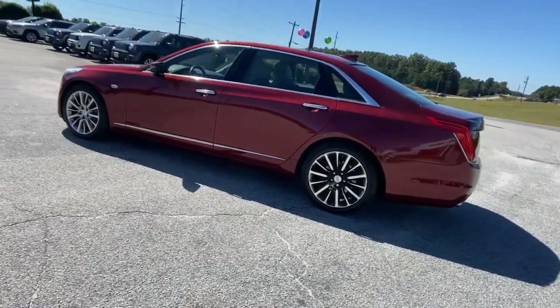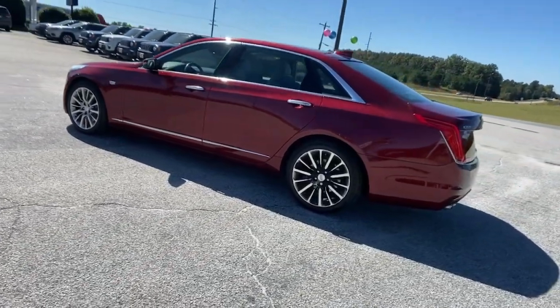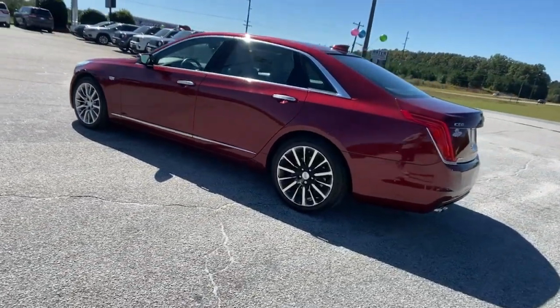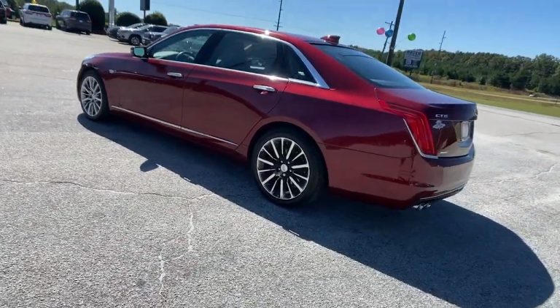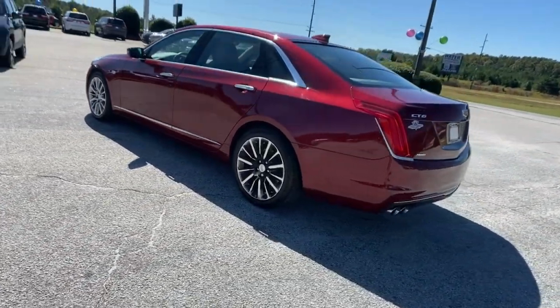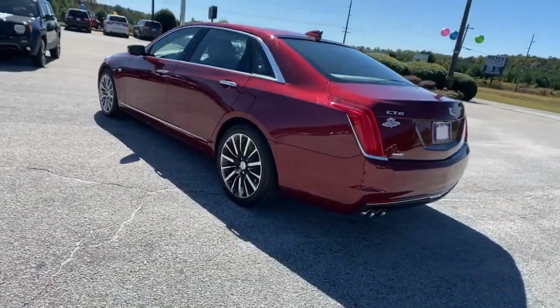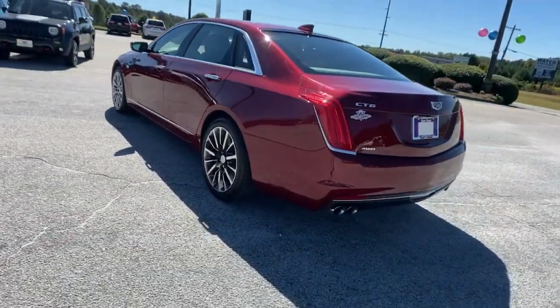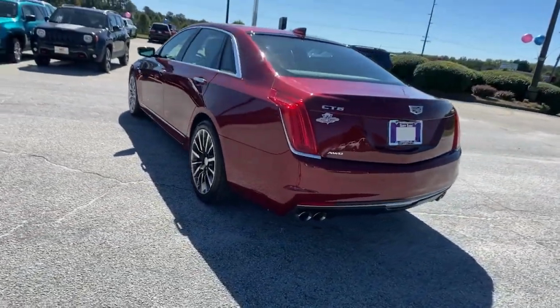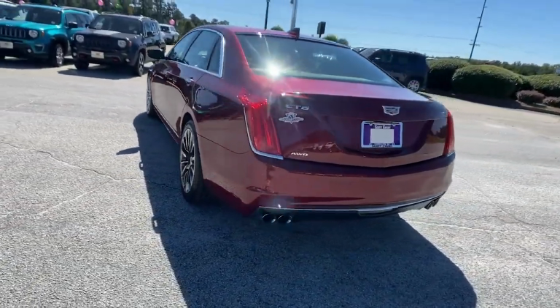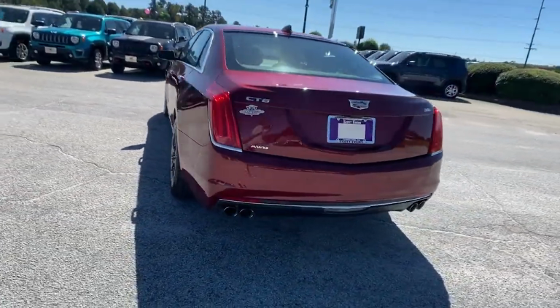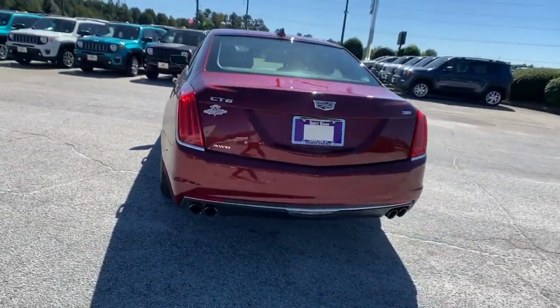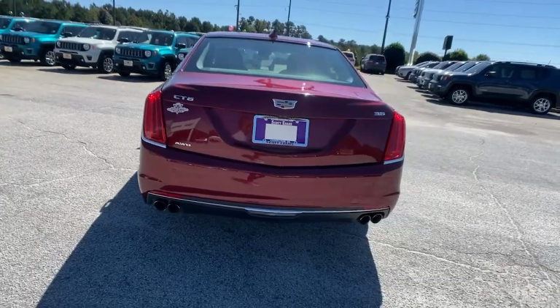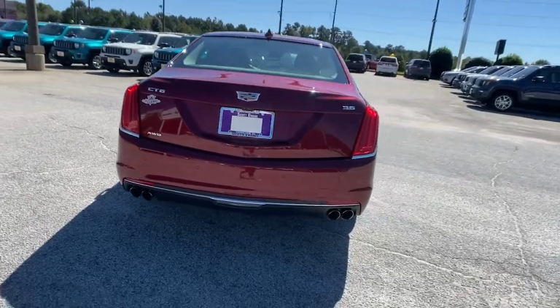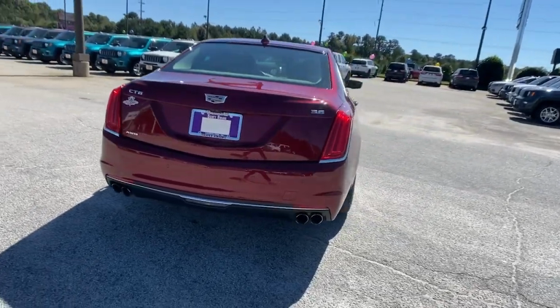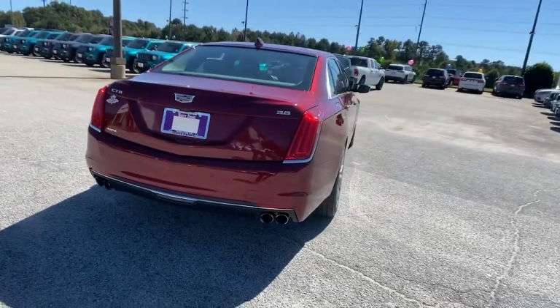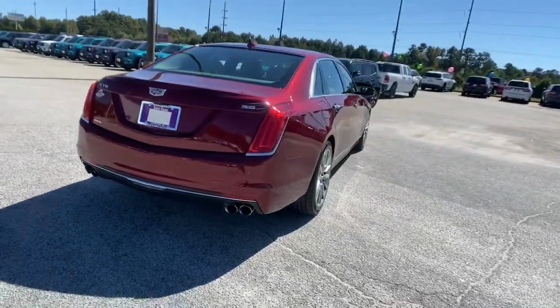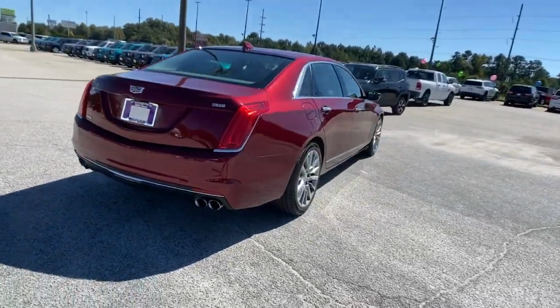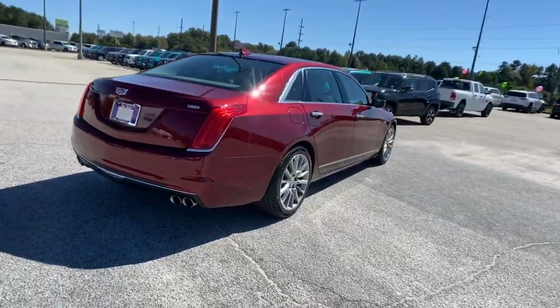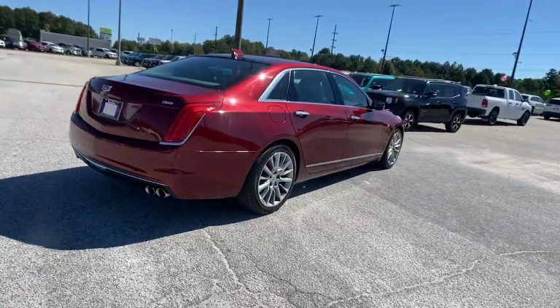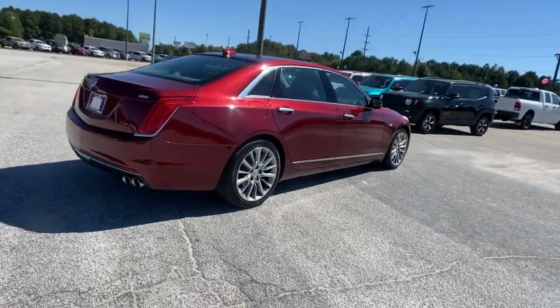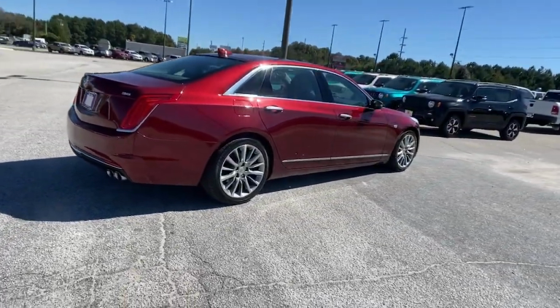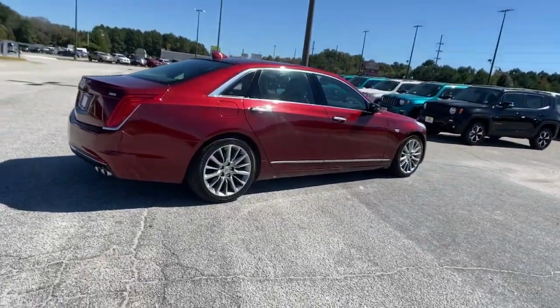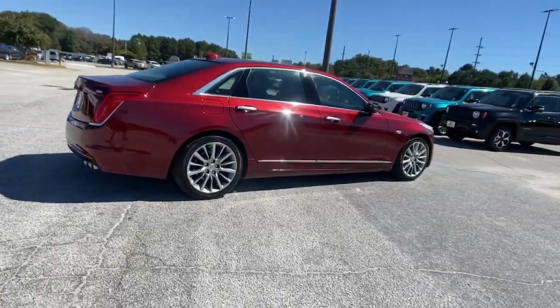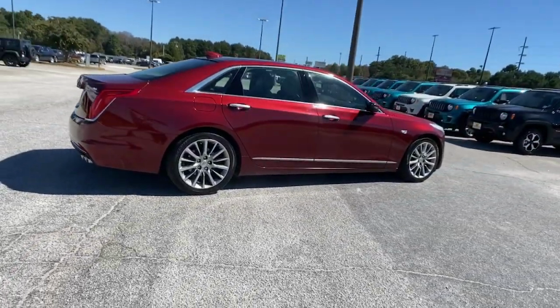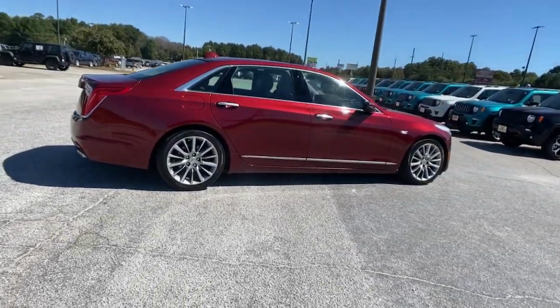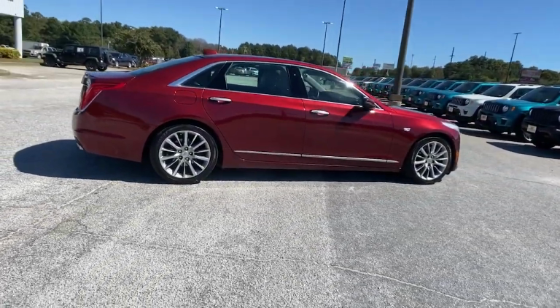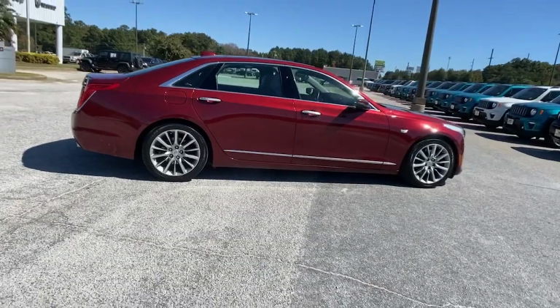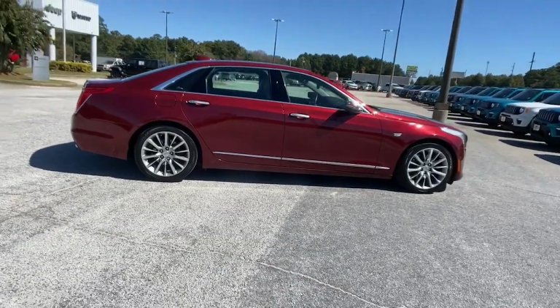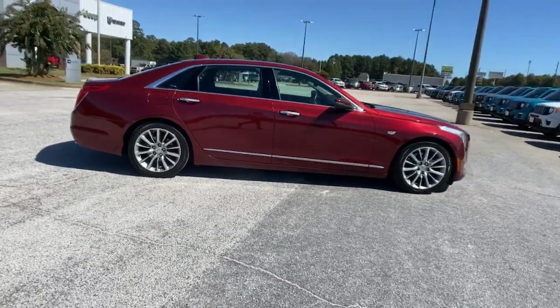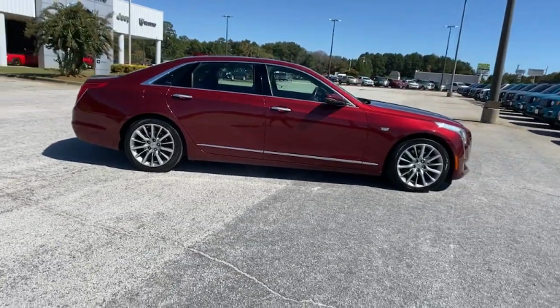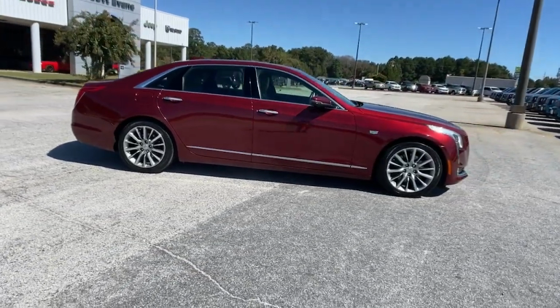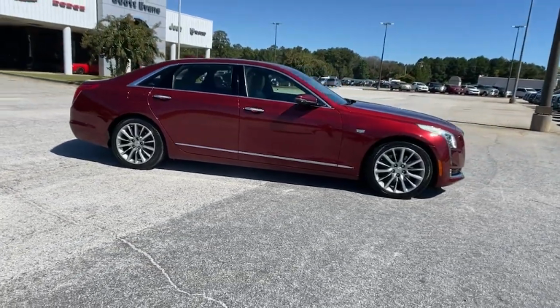The Cadillac CT6 — the exceptional luxury sedan that blends design elegance with a richly appointed interior and powerful performance to create a superlative driving experience.